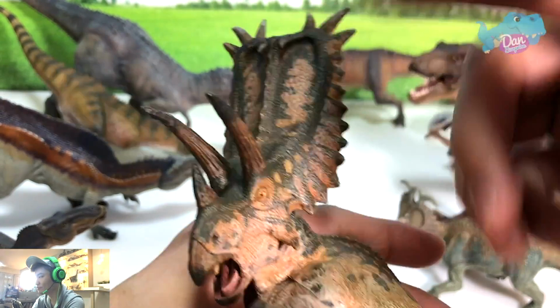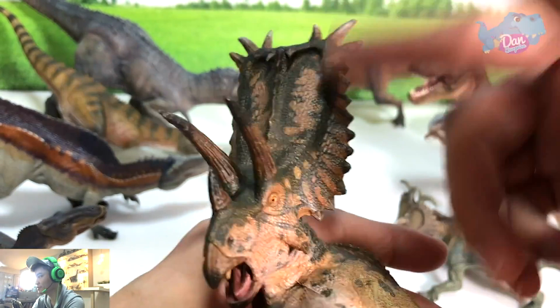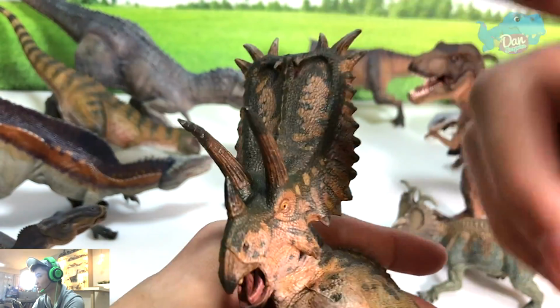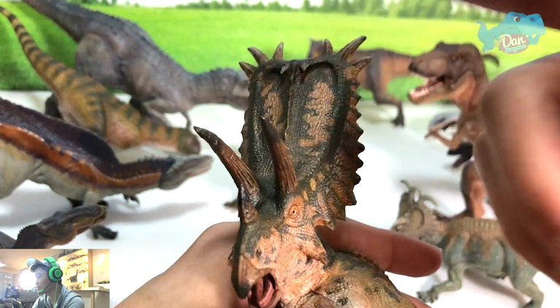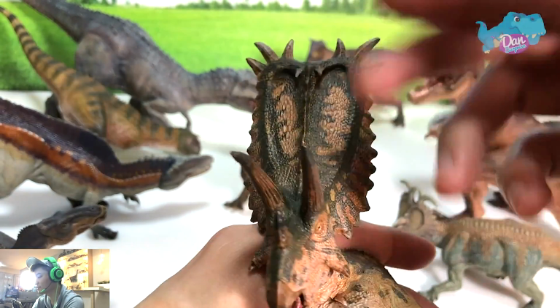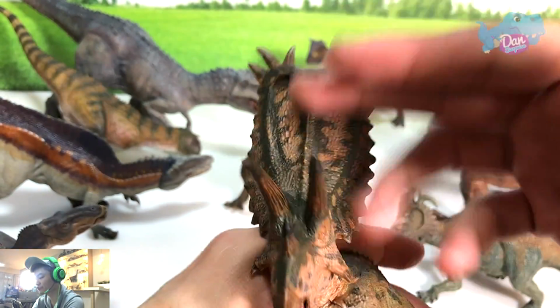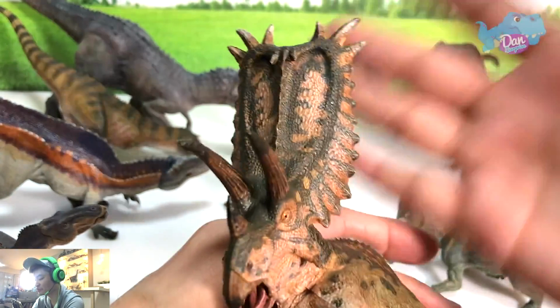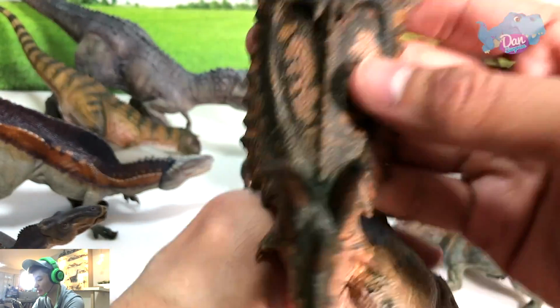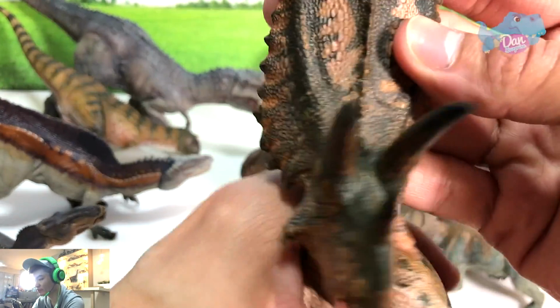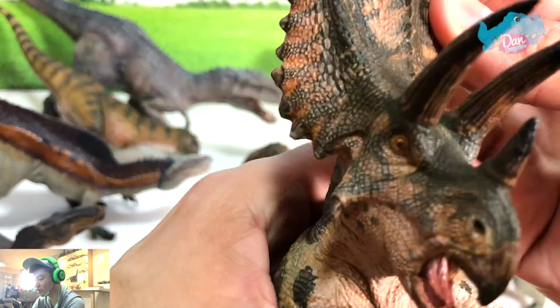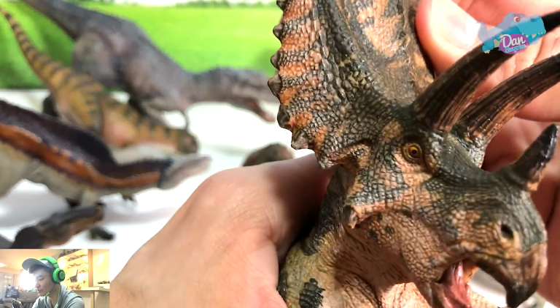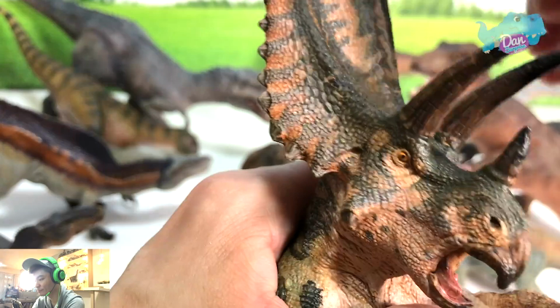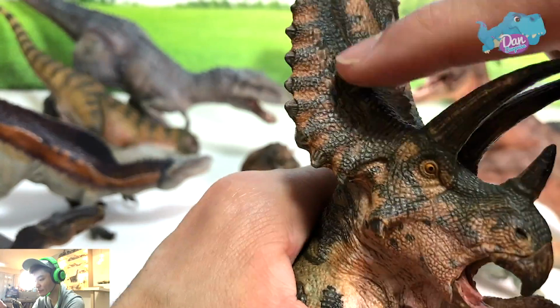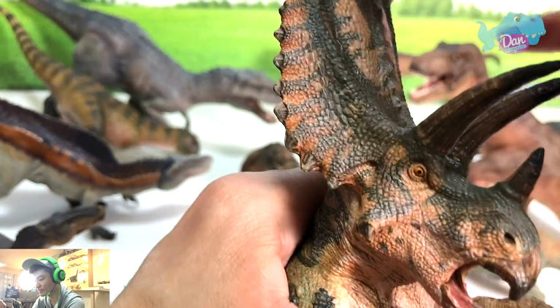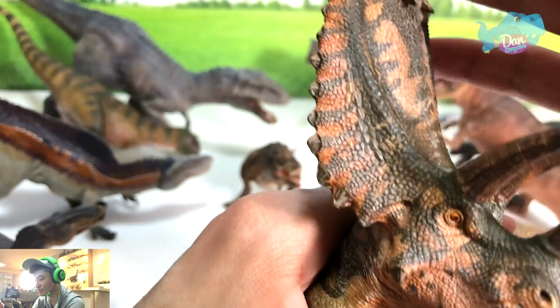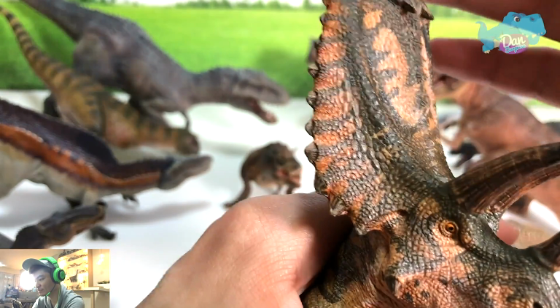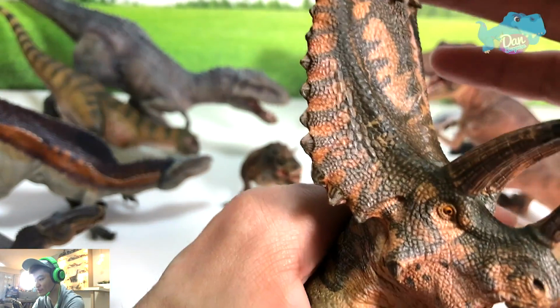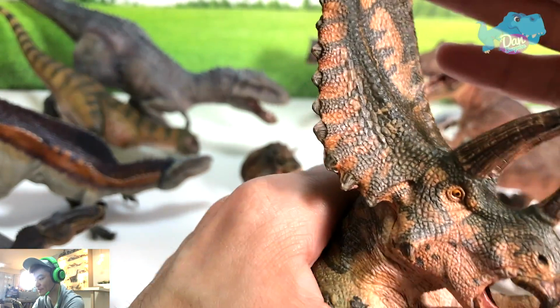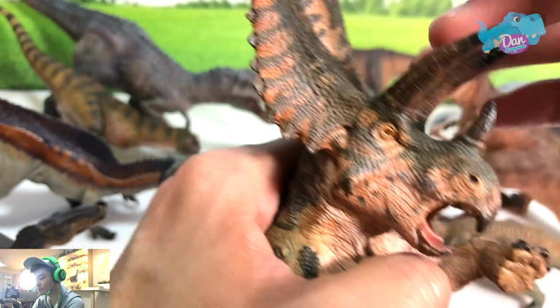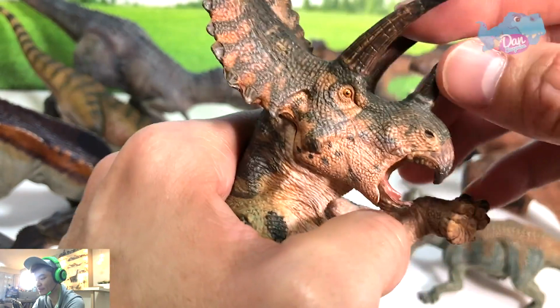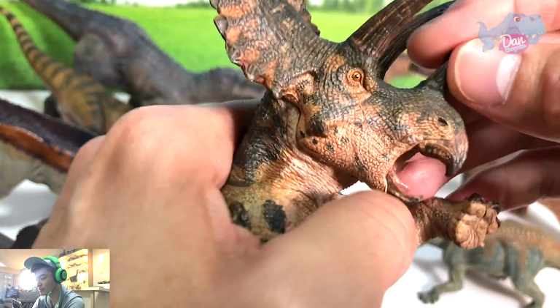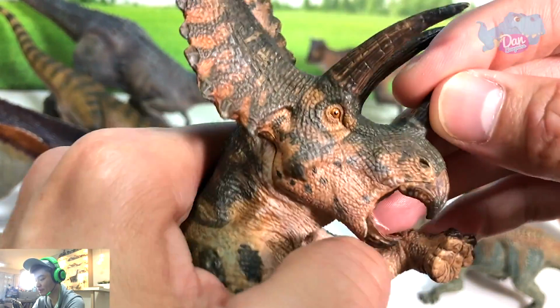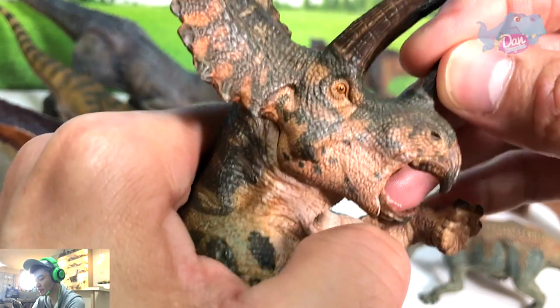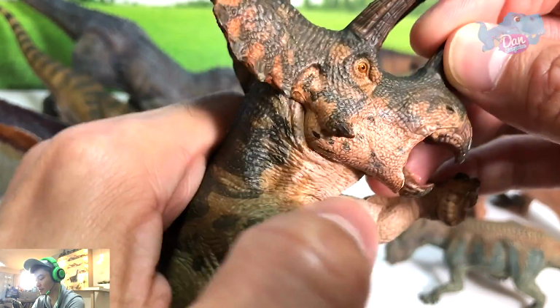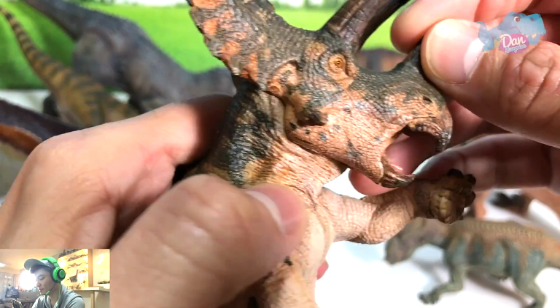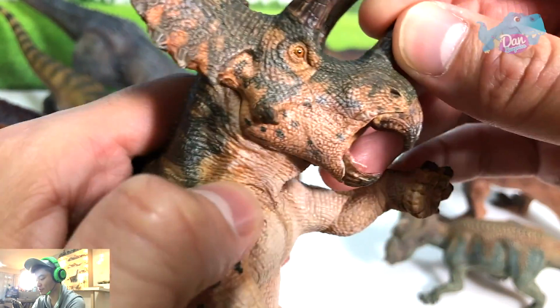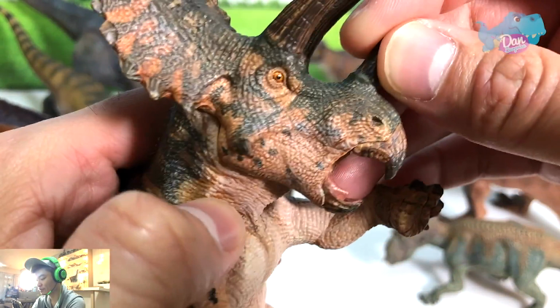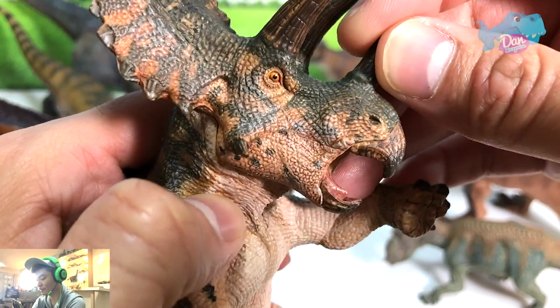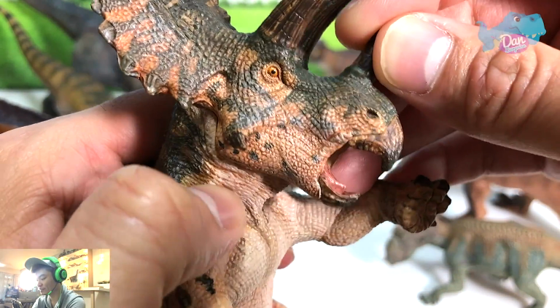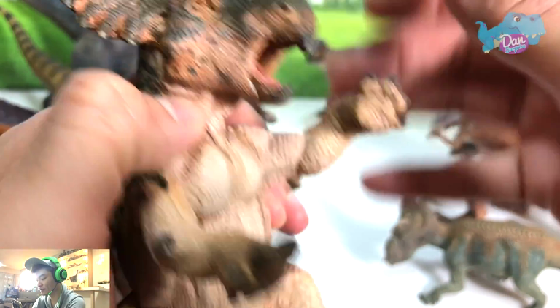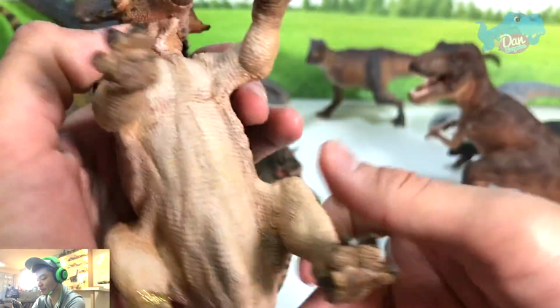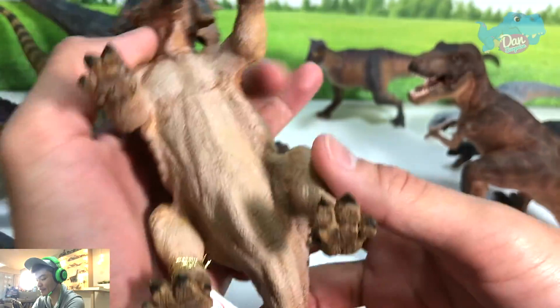This is the Iguanodon for comparison. This Pentaceratops is definitely an awesome figure. If you want to choose between these two for display, I would go for the Pentaceratops, because it is way more magnificent in terms of its size. Size really matters when it comes to displaying dinosaurs — the bigger they are, the more impressive they look. The shield — the crown — it looks awesome. Plenty of details, the spikes are amazing.